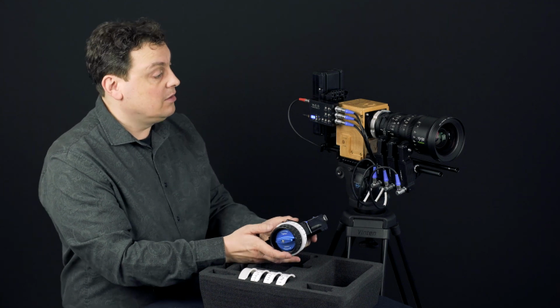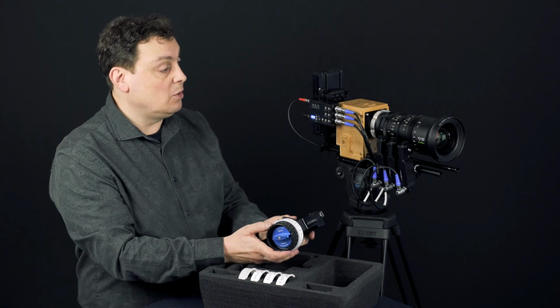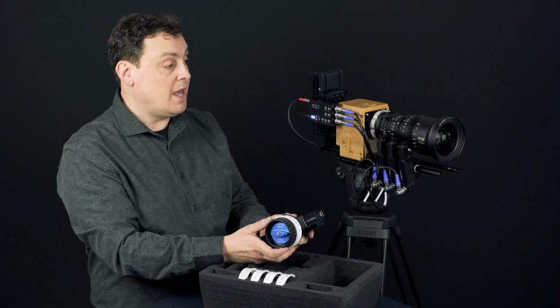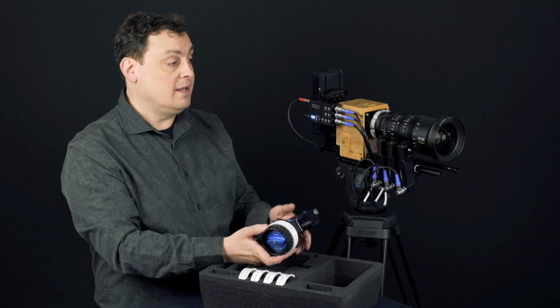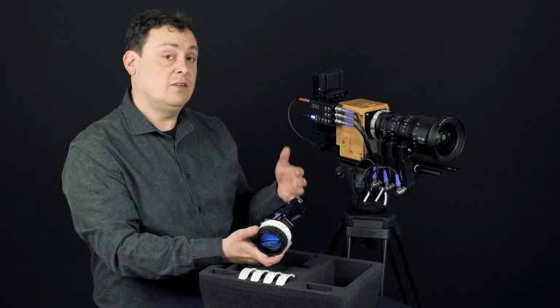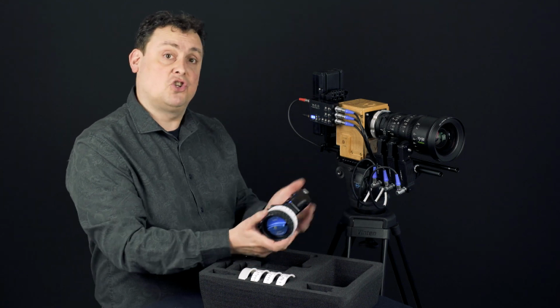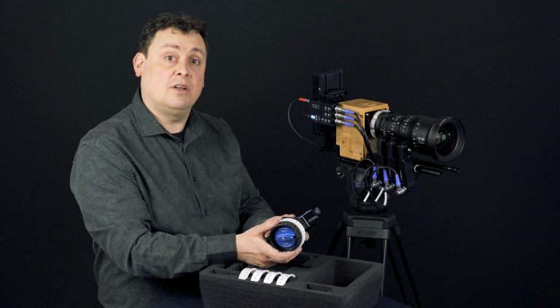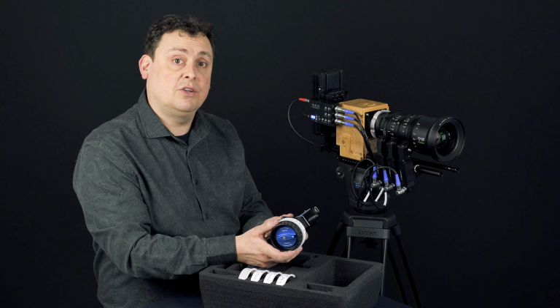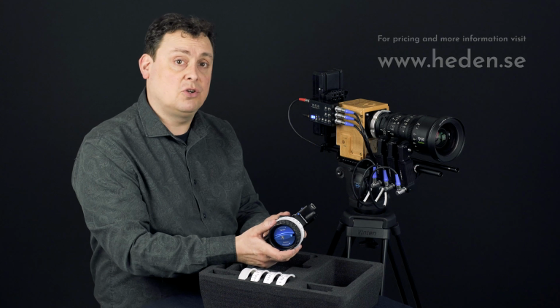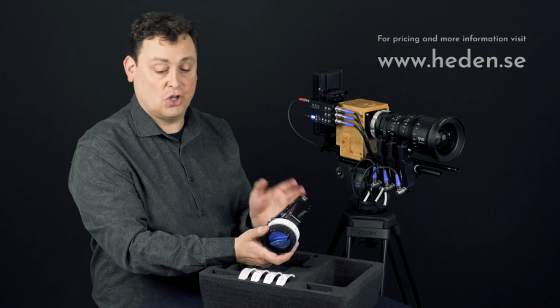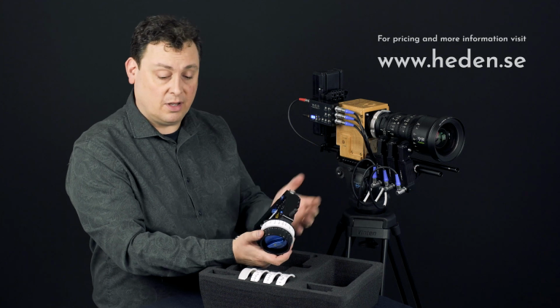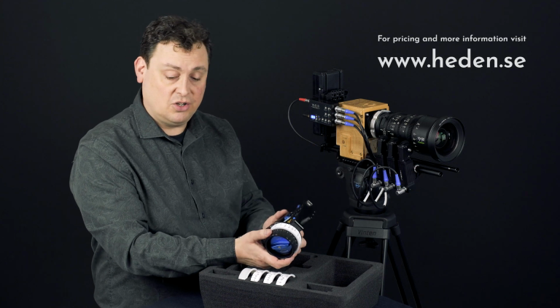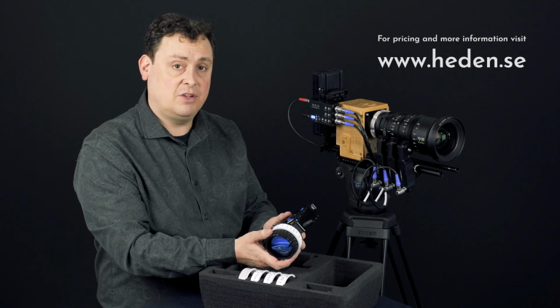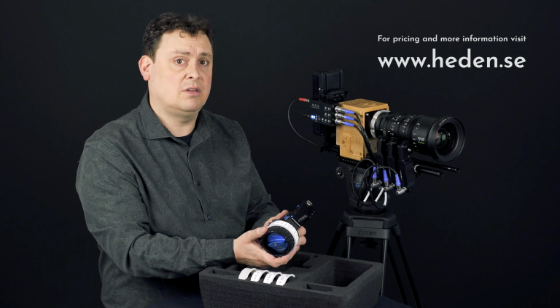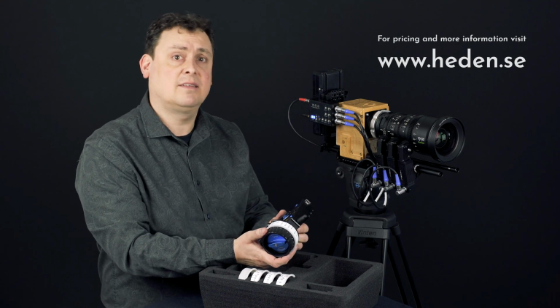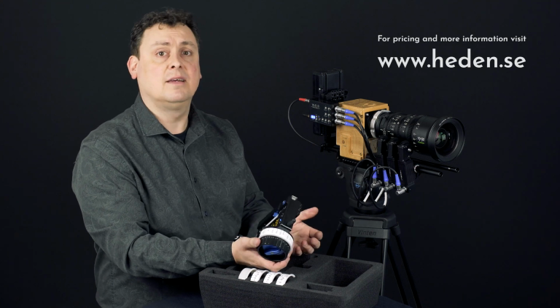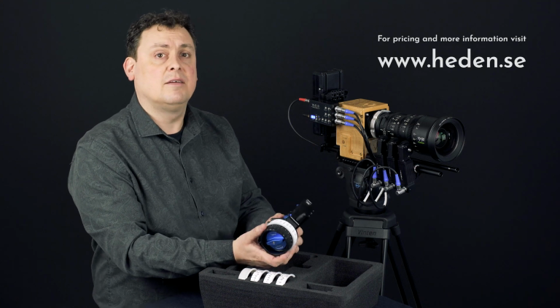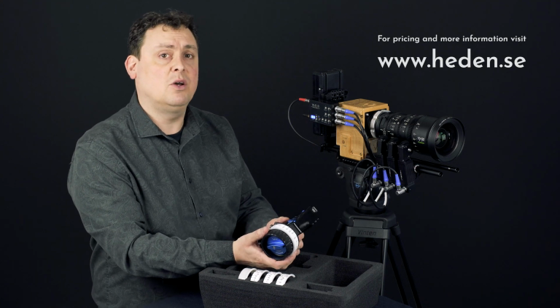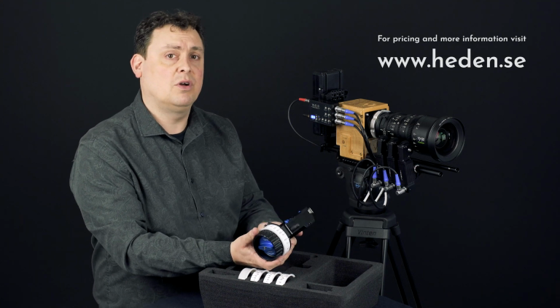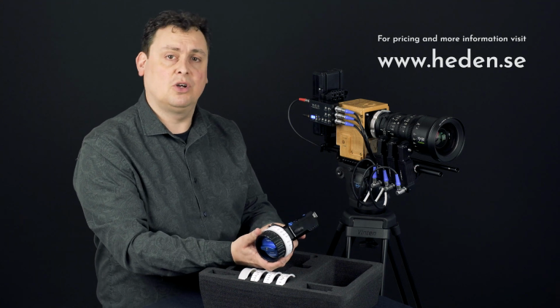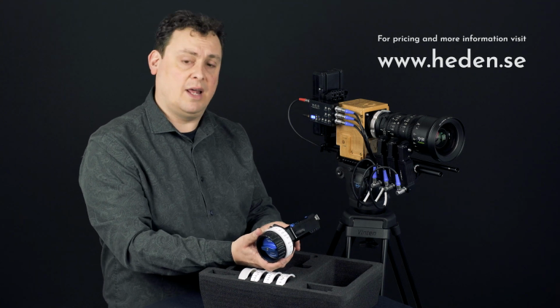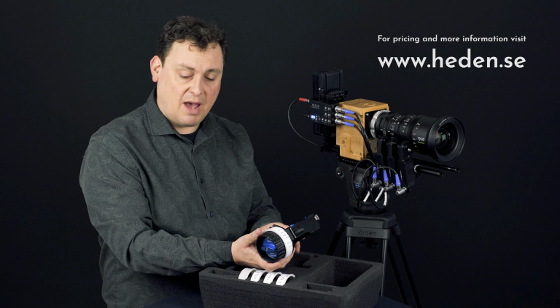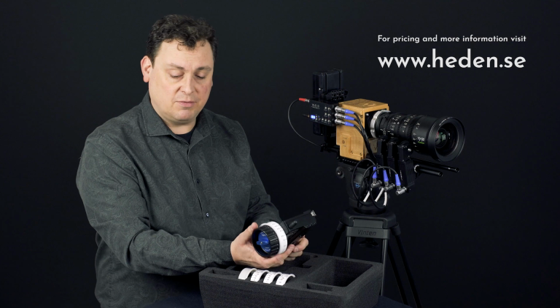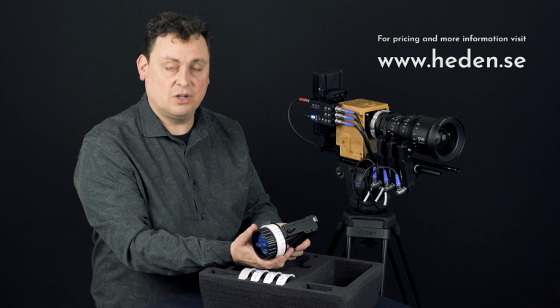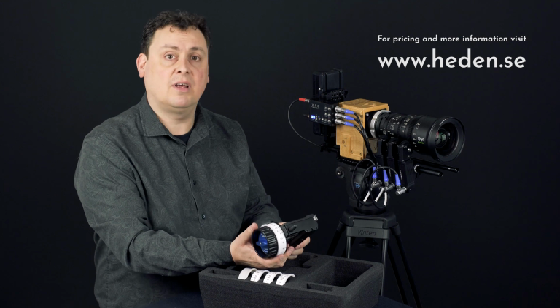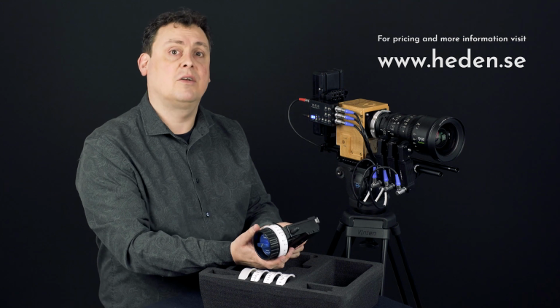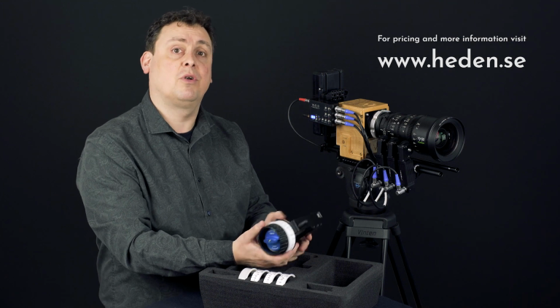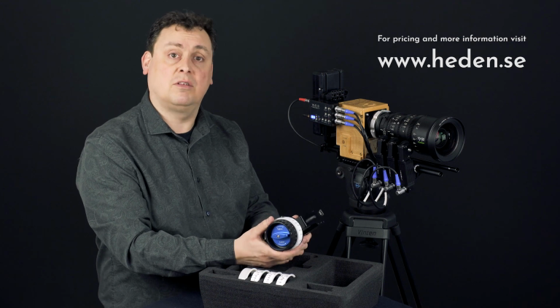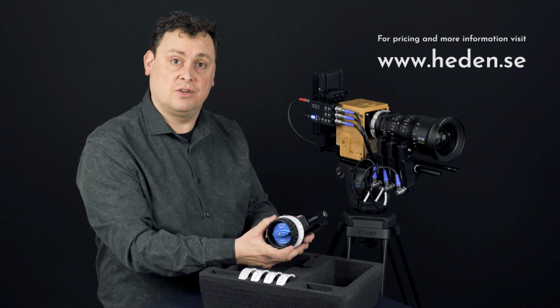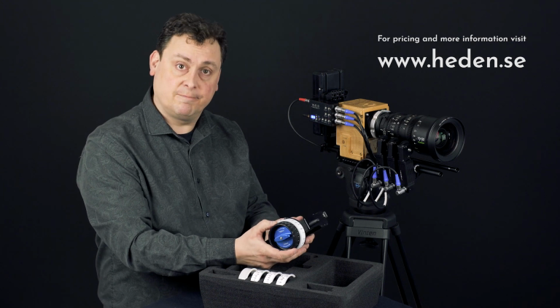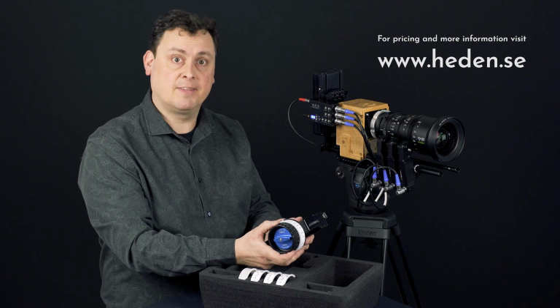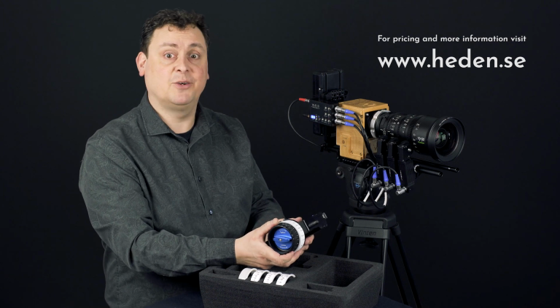This is a short introduction to show the initial features. In the next videos we're going to show the lens mapping features and other more advanced features. Thank you.